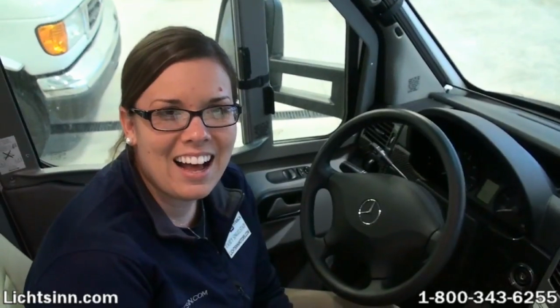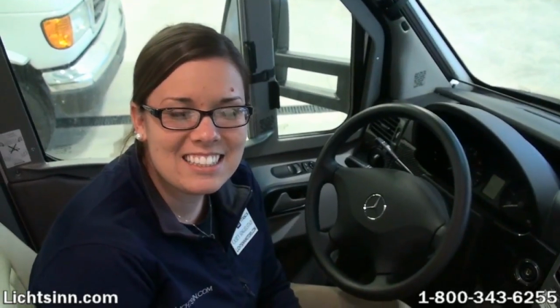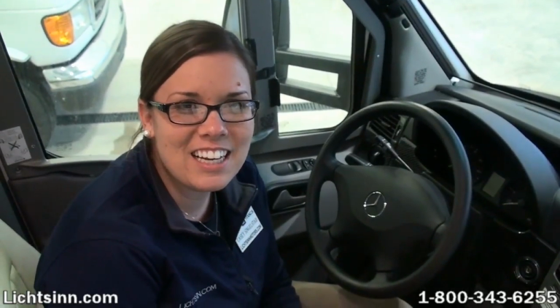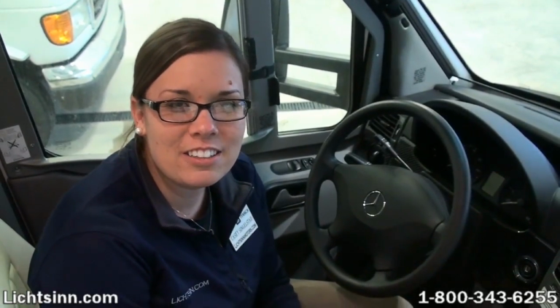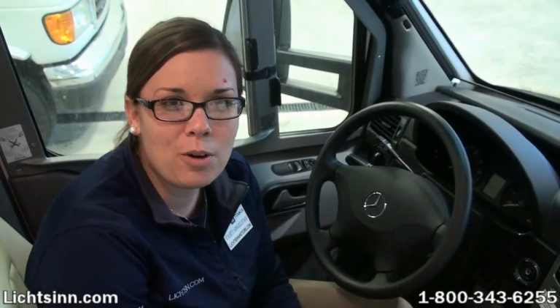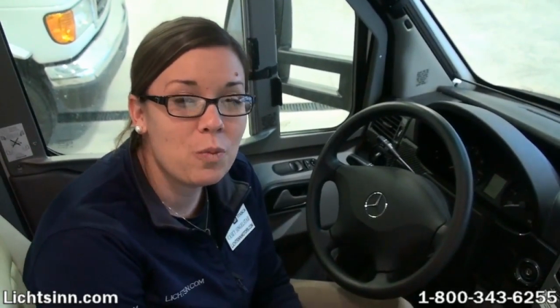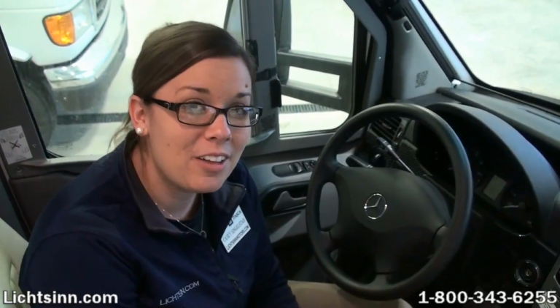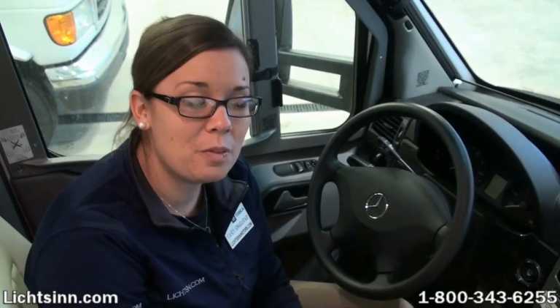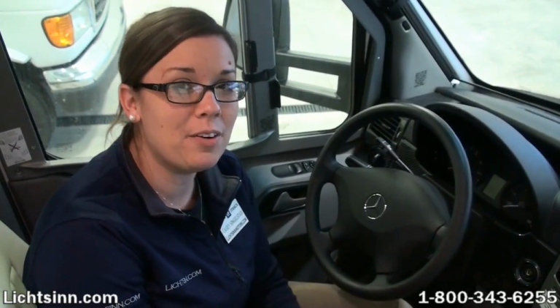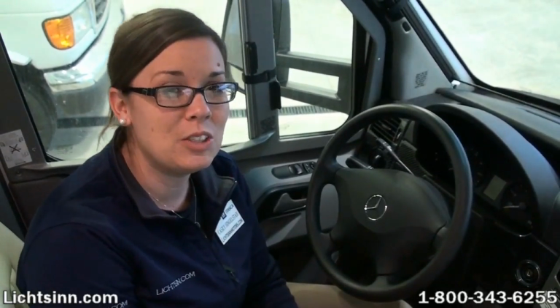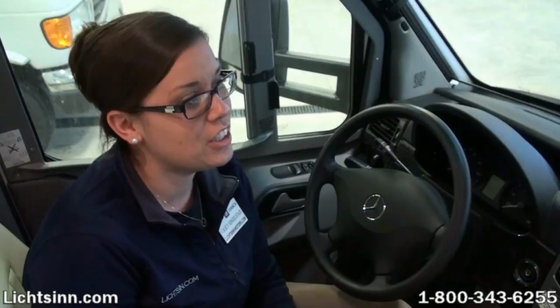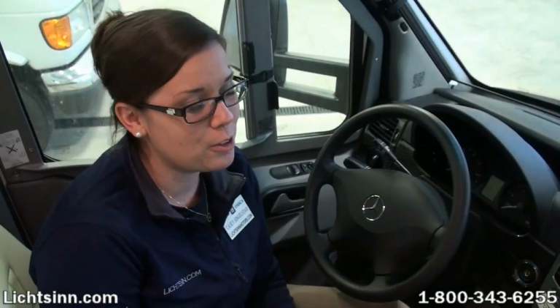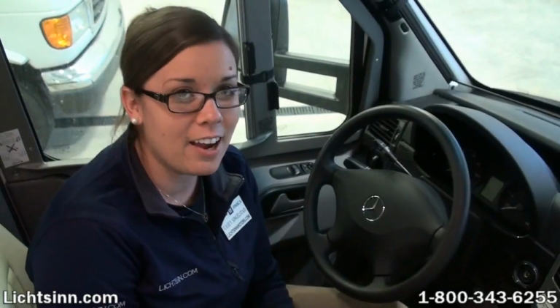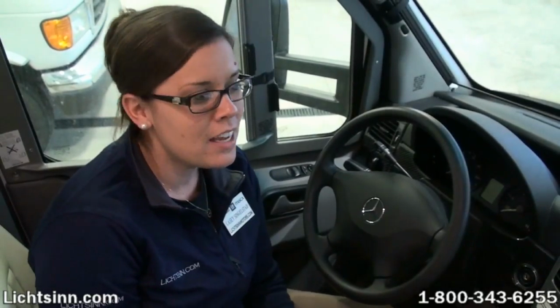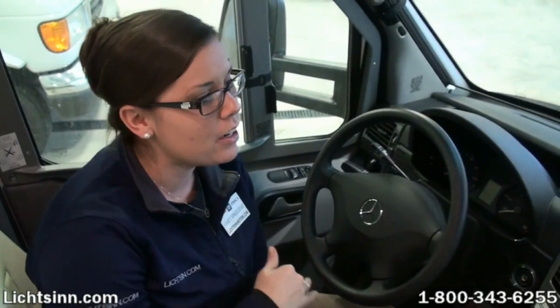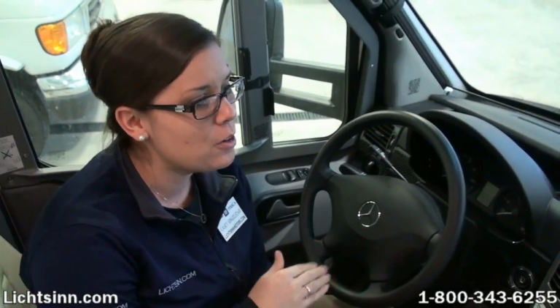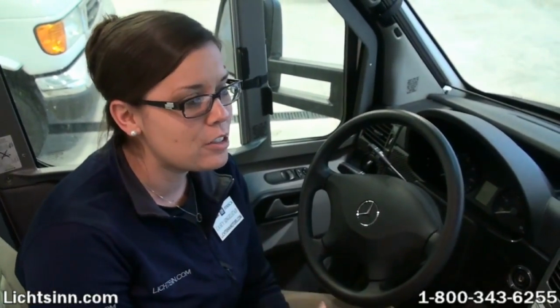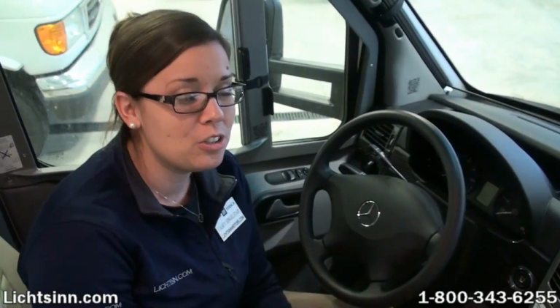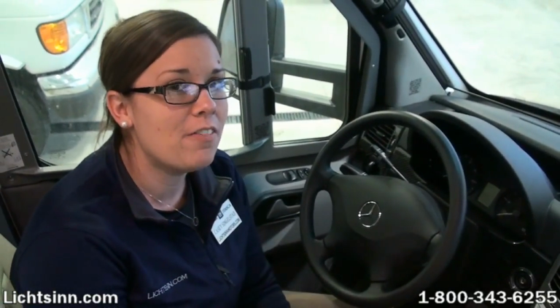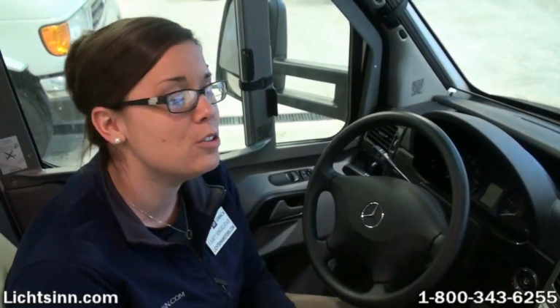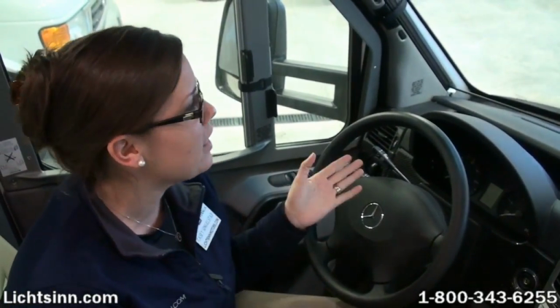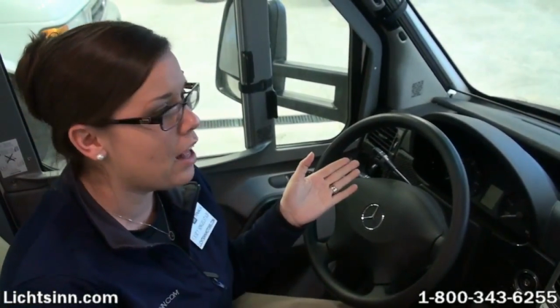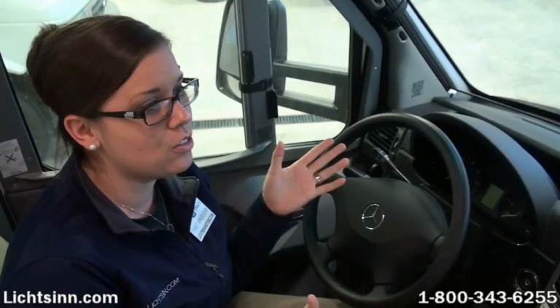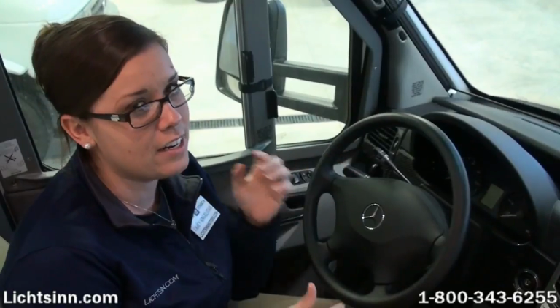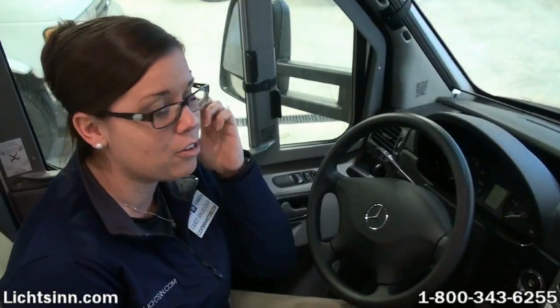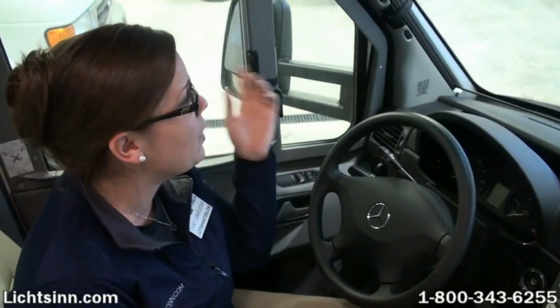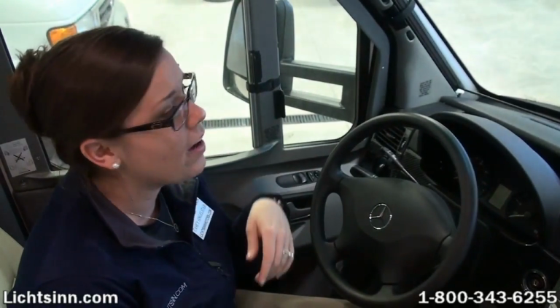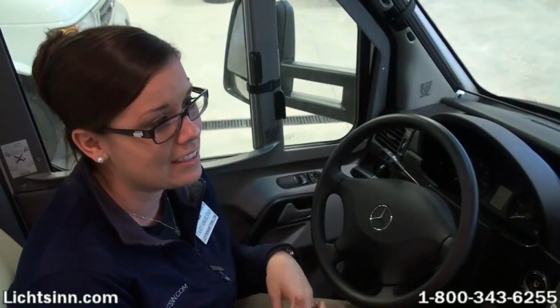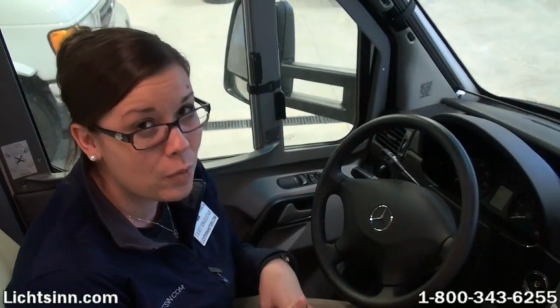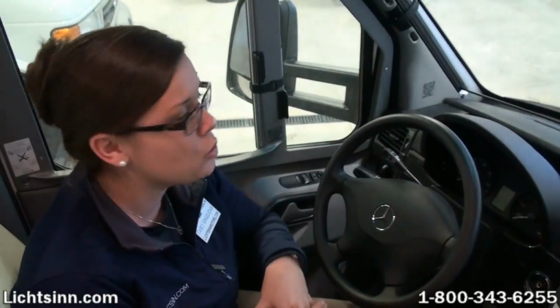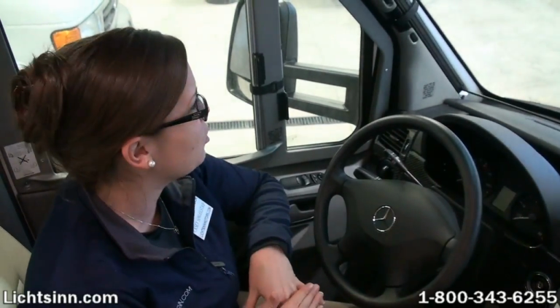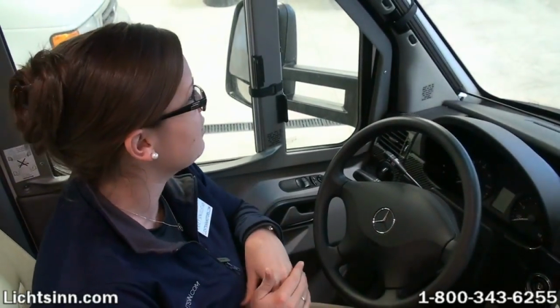Hi, Casey Singlestead here at Litson Motors, just one mile down the road from the Winnebago Industries factory here in Forest City, Iowa. Today we're going to give you a brief instructional video of how to use the front cab blinds that are located in several of the Winnebago, Itasca, and Winnebago Touring Coach RVs.